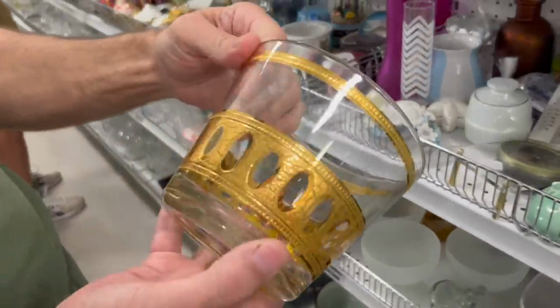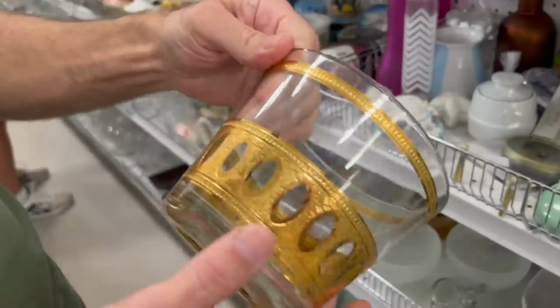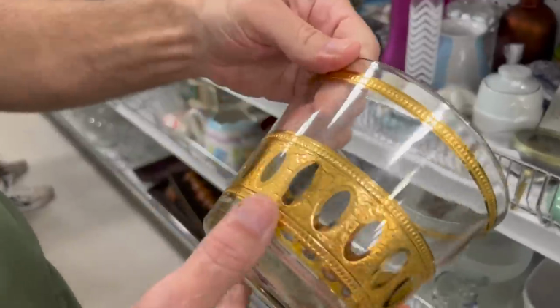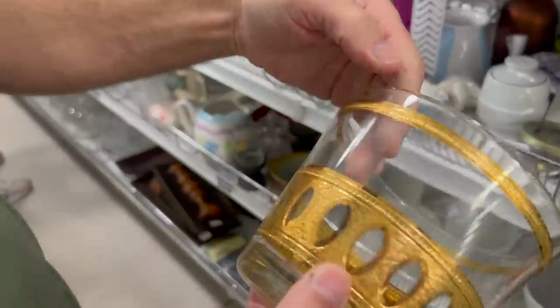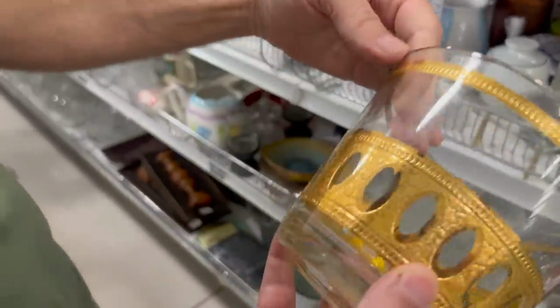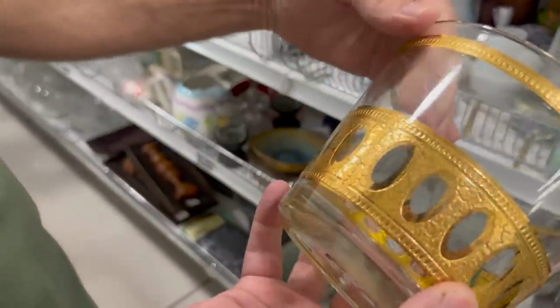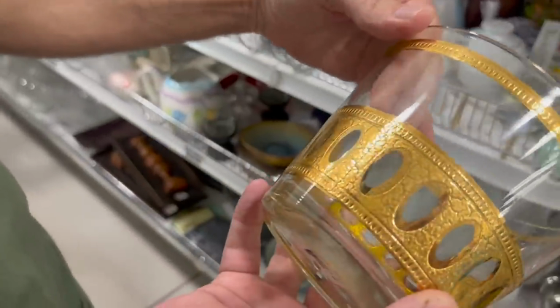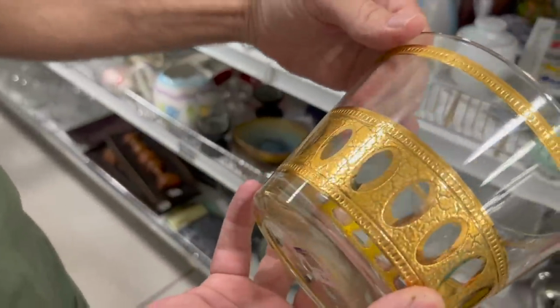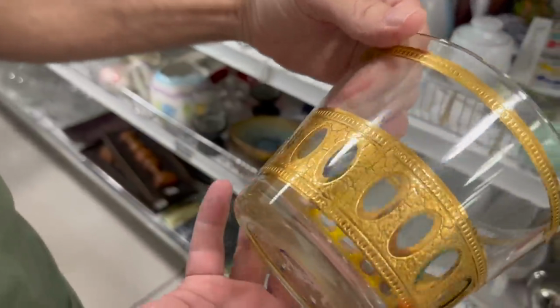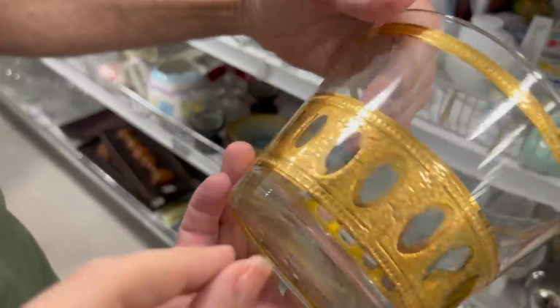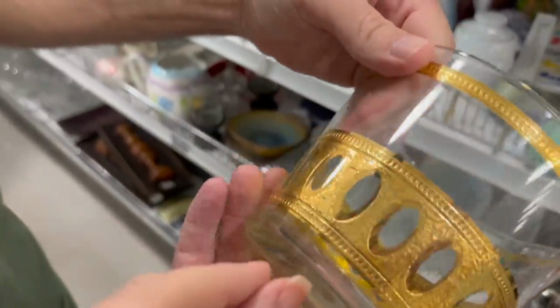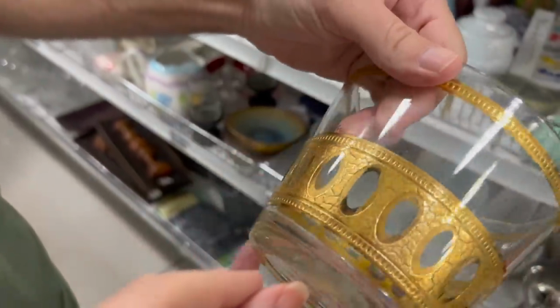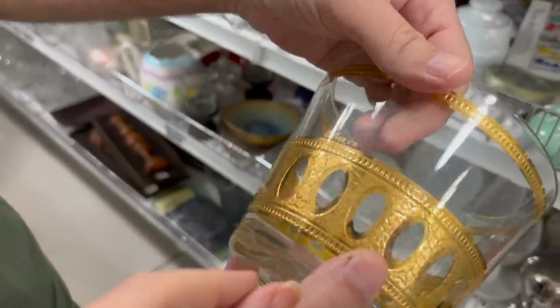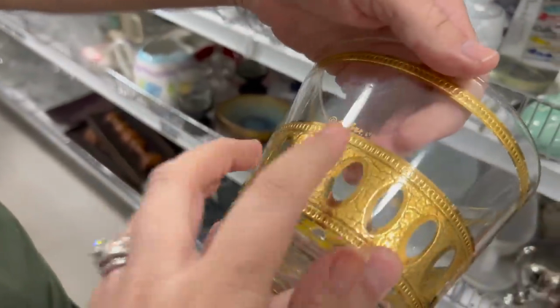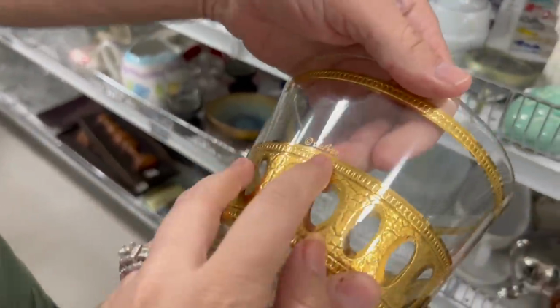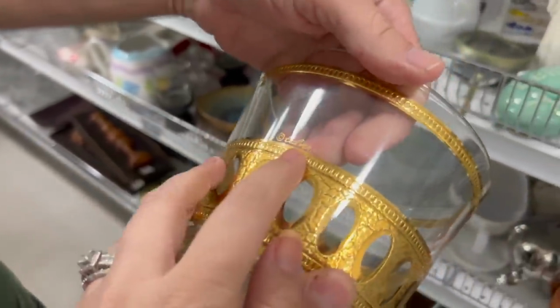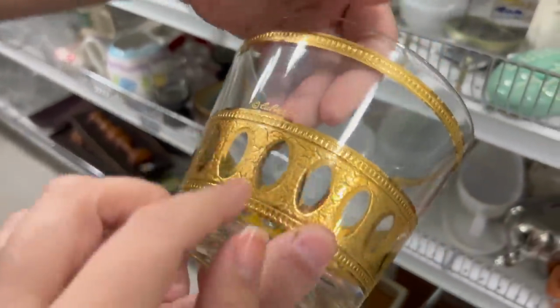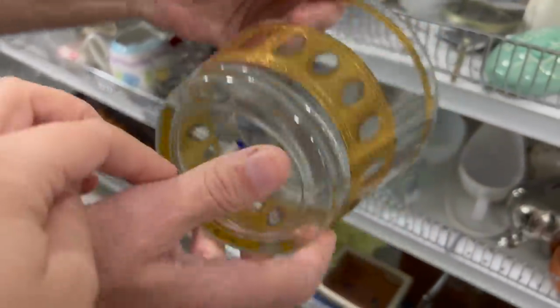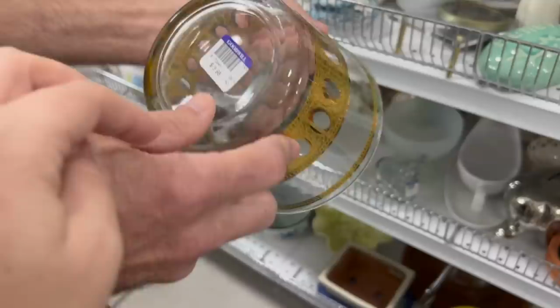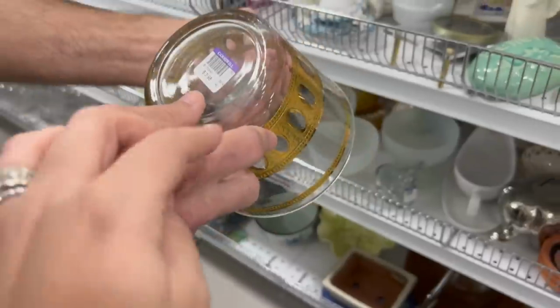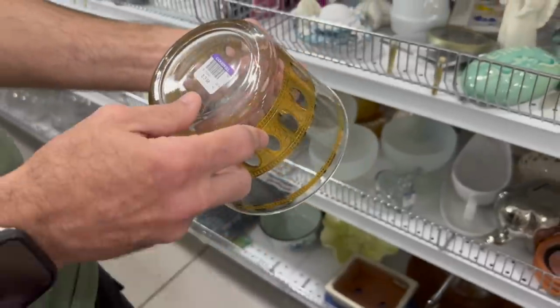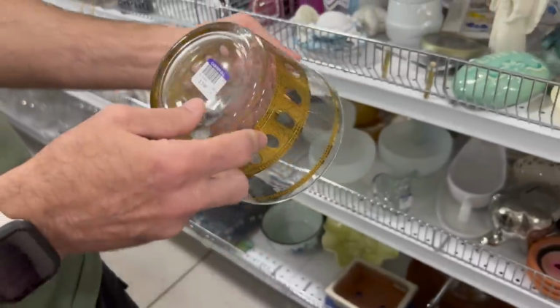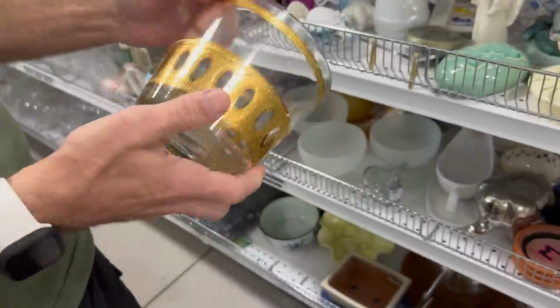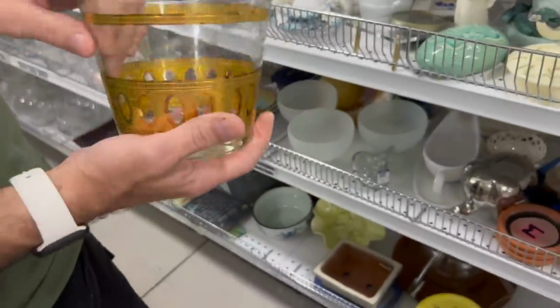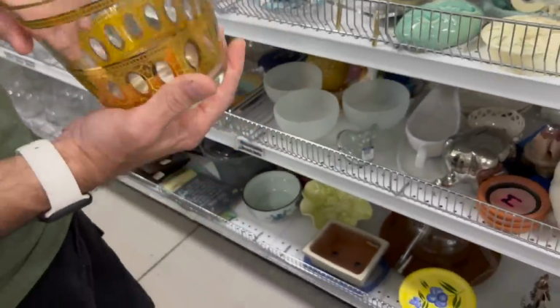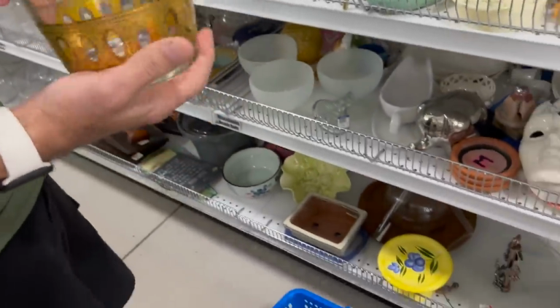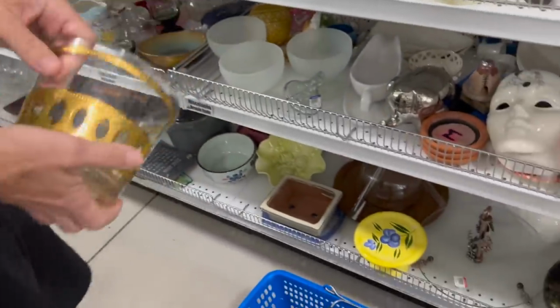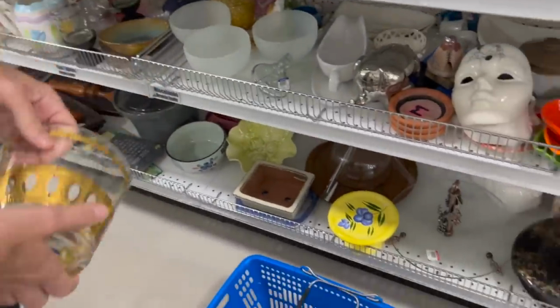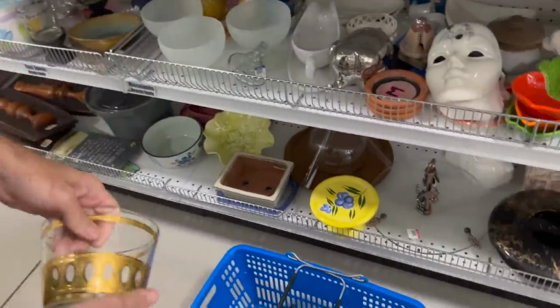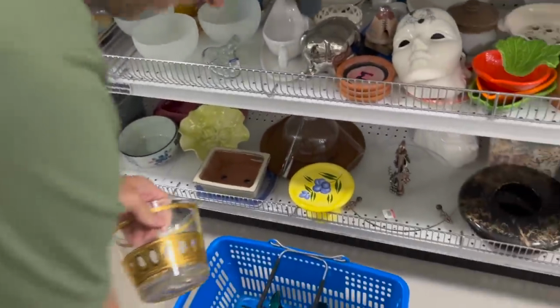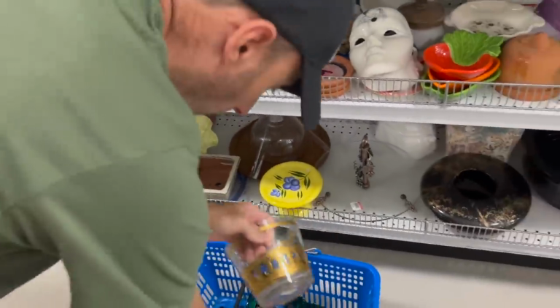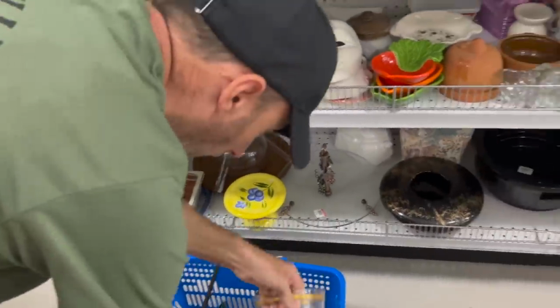I wonder if that's a Culver ice bucket down there — that looks like a Culver pattern. Oh, there it is — Culver, $3.98. Okay, I'll get that. Good eye.